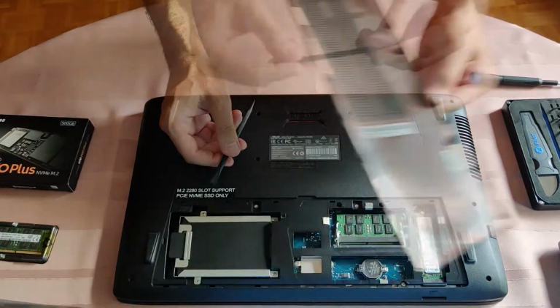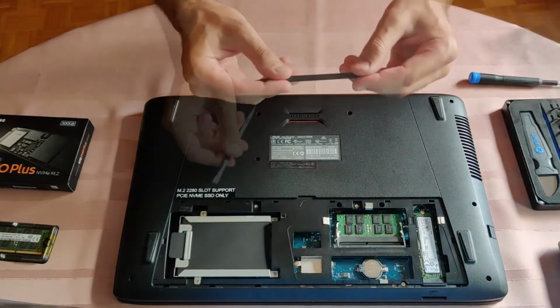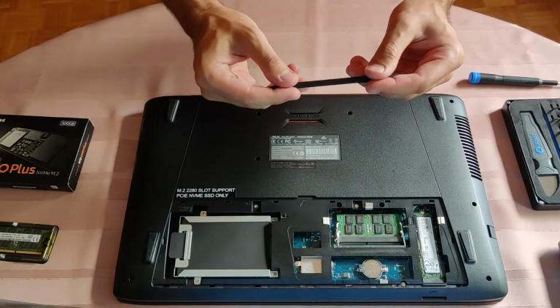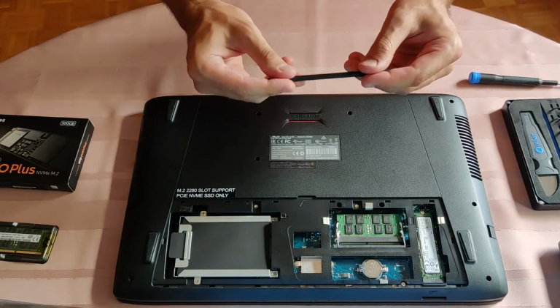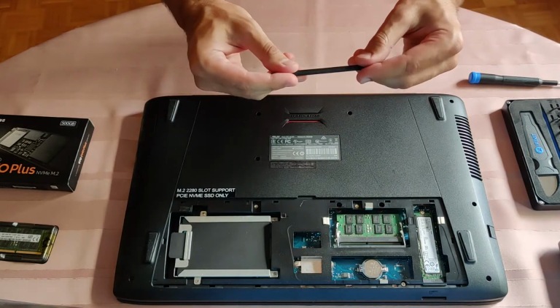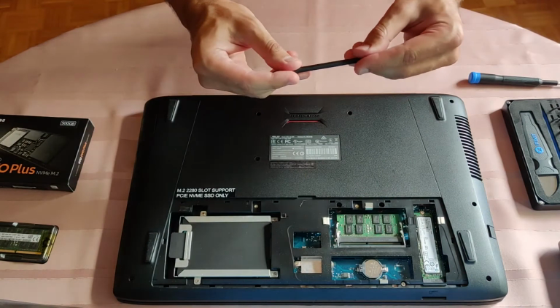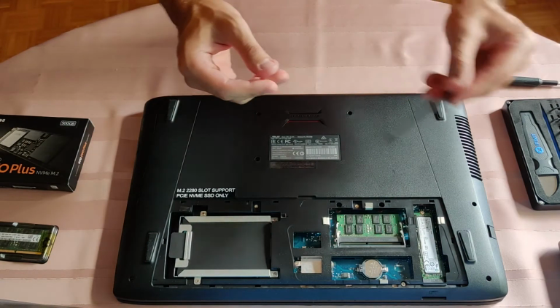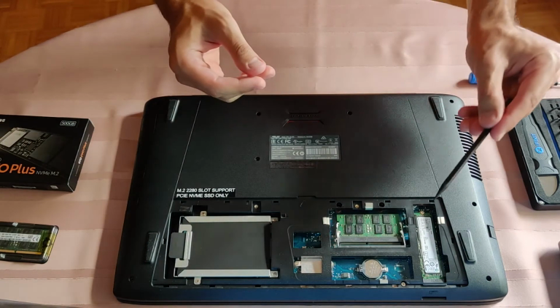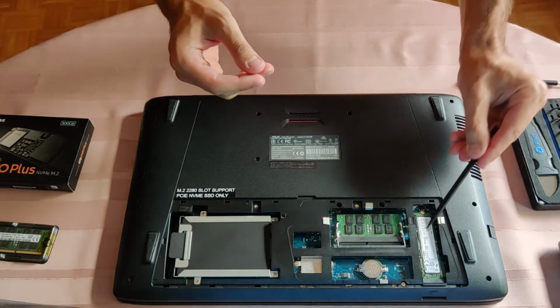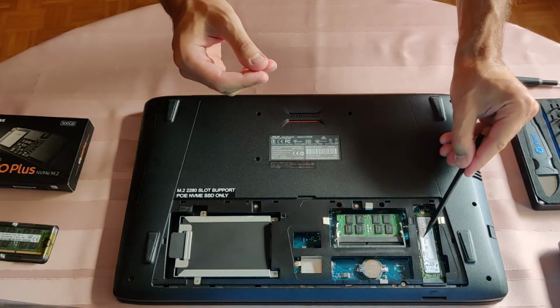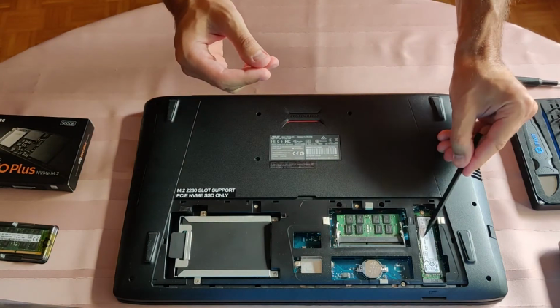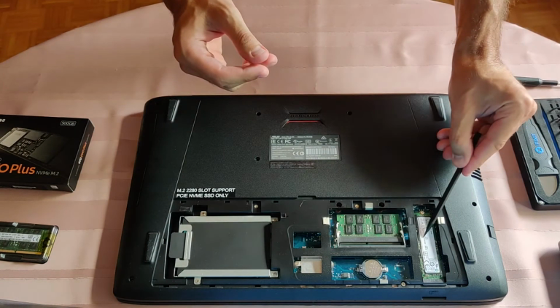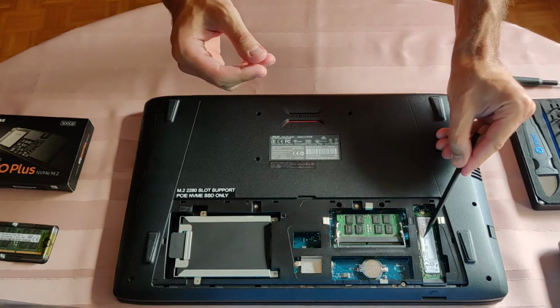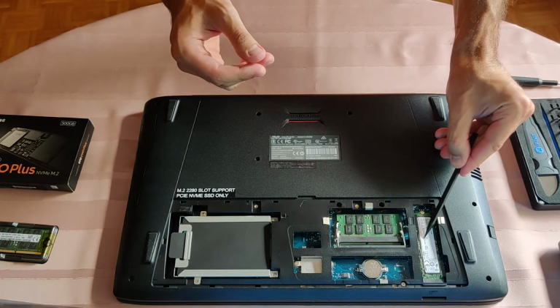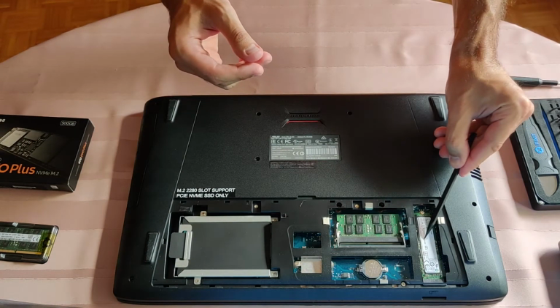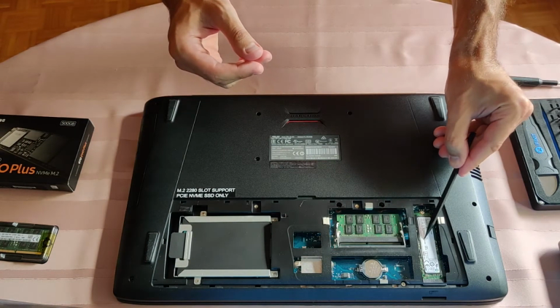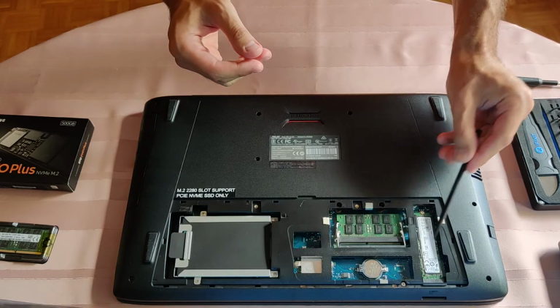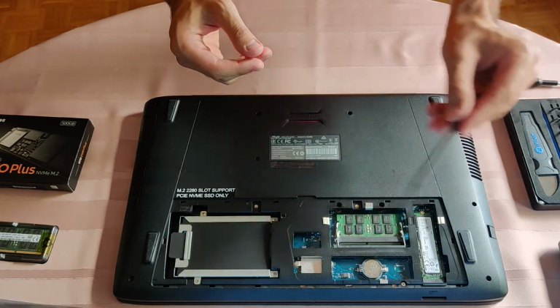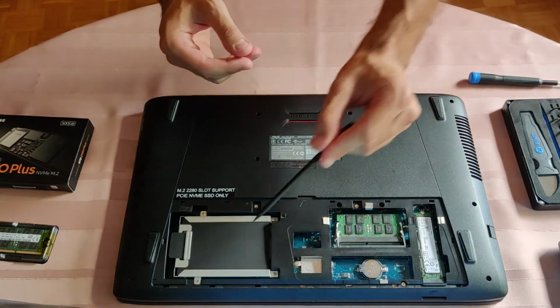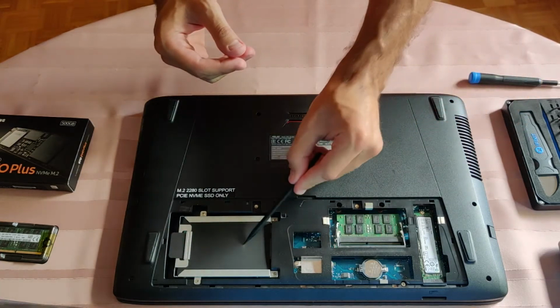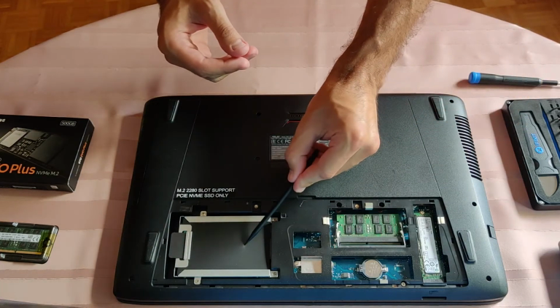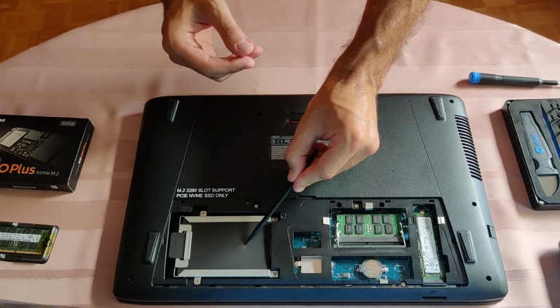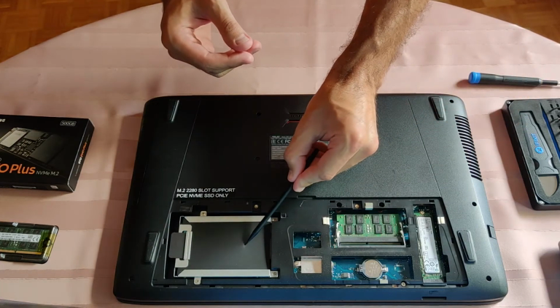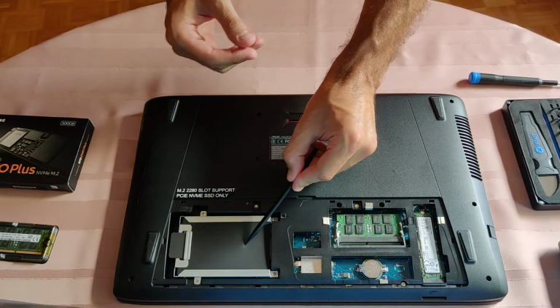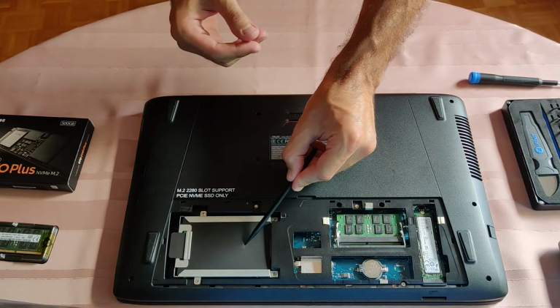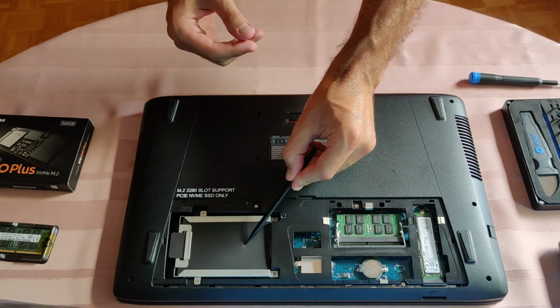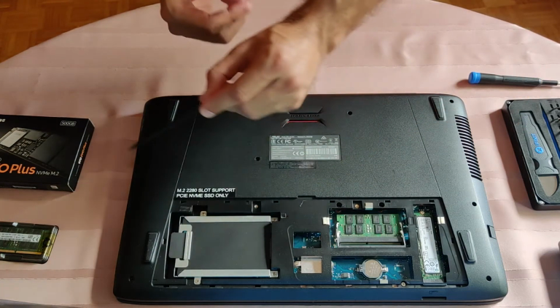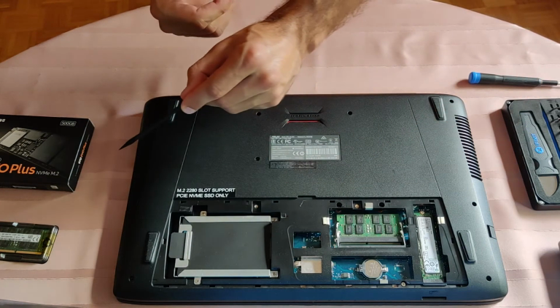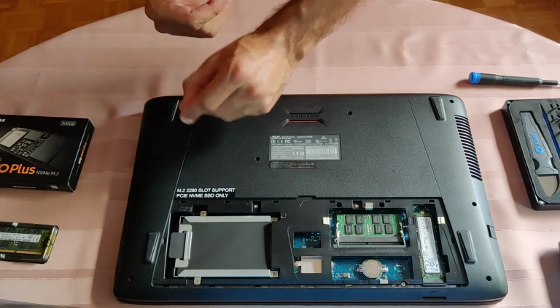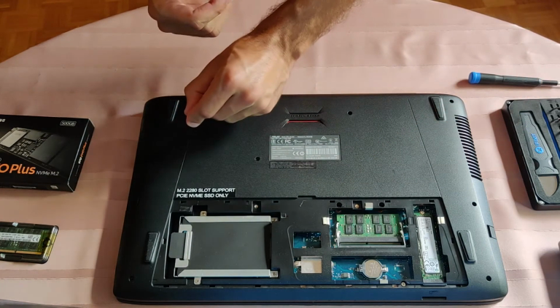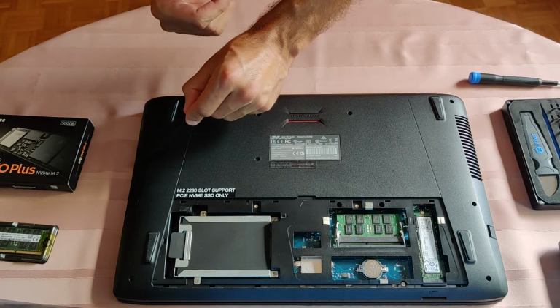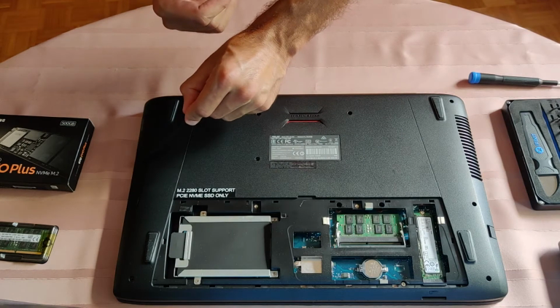I will remove the old SSD drive M.2, the mechanical drive, and the optical drive.